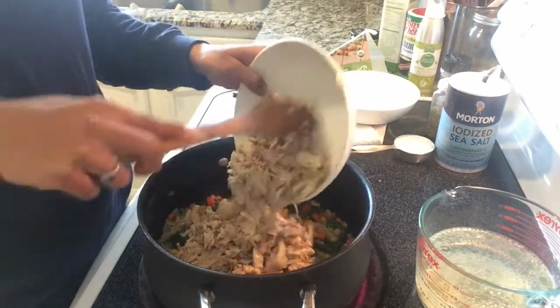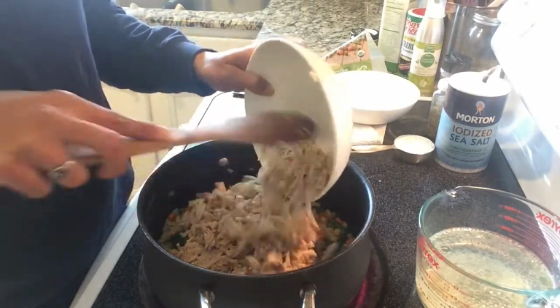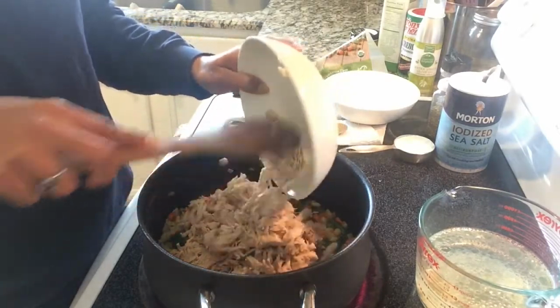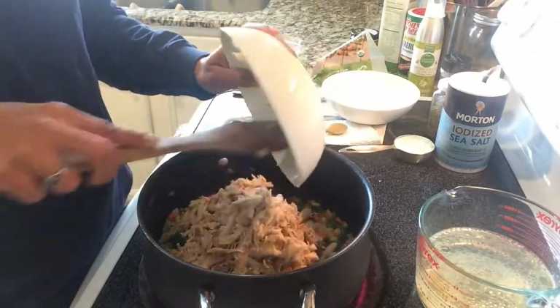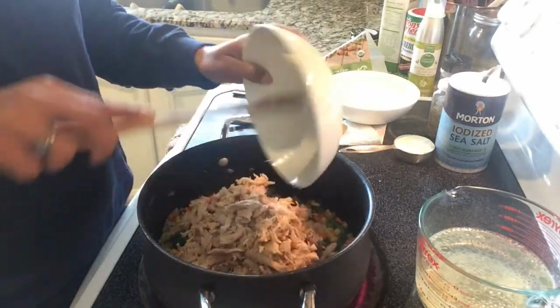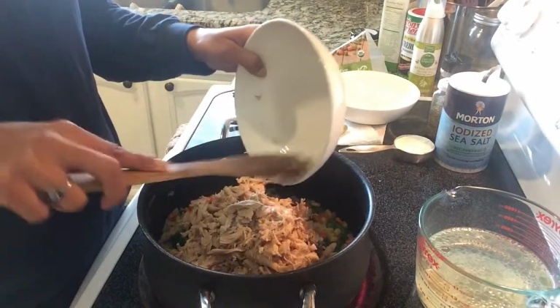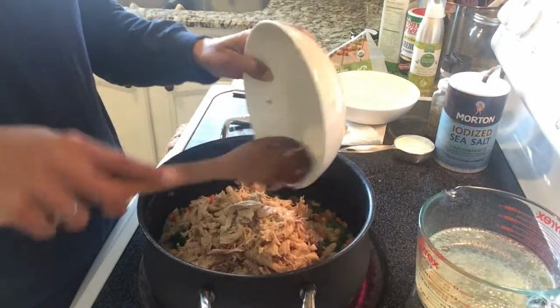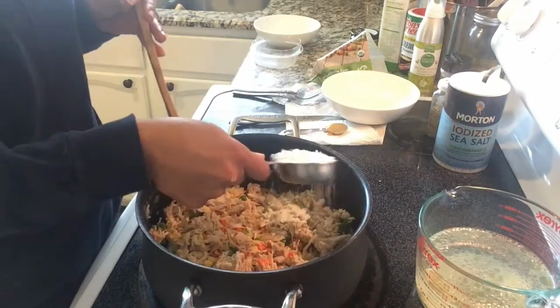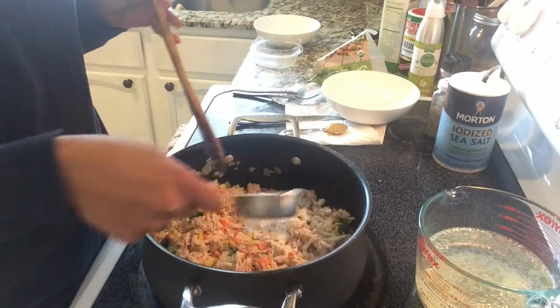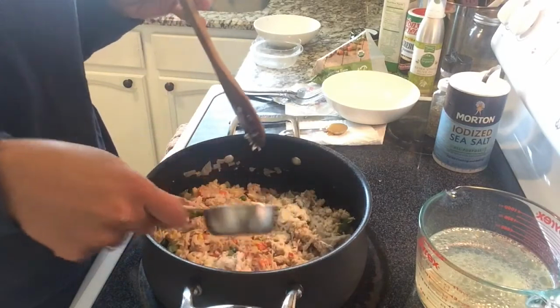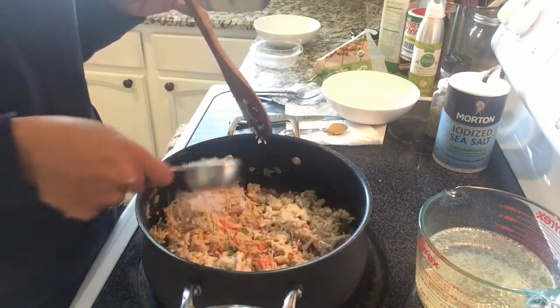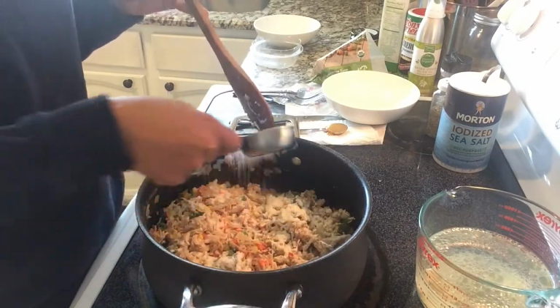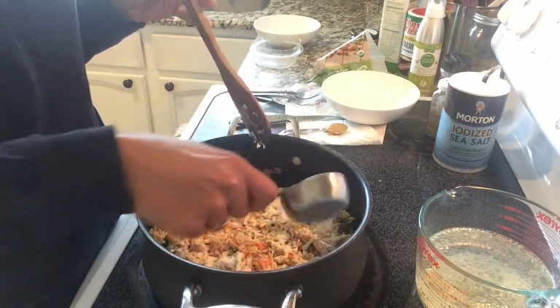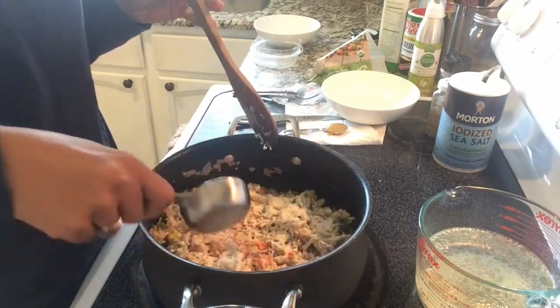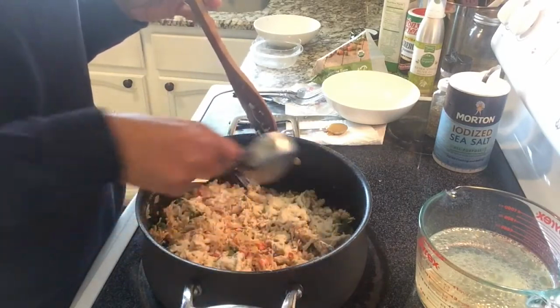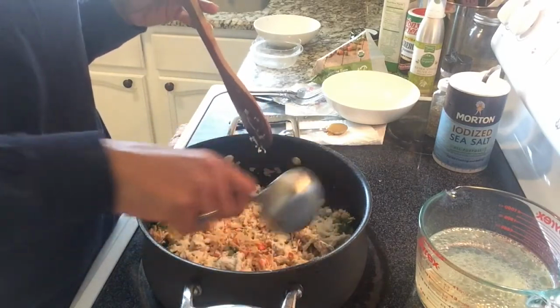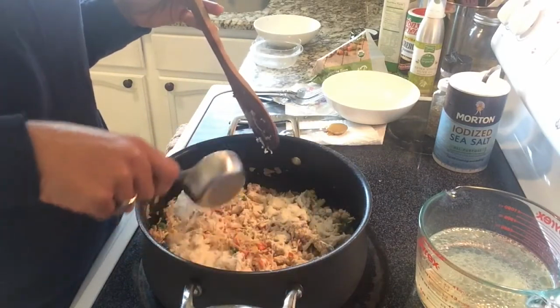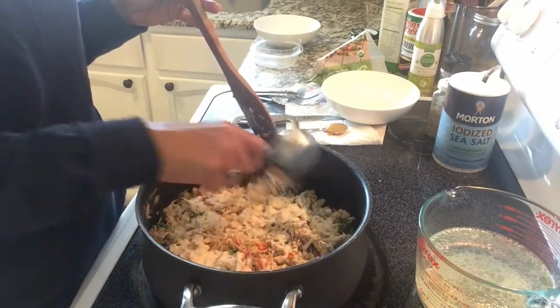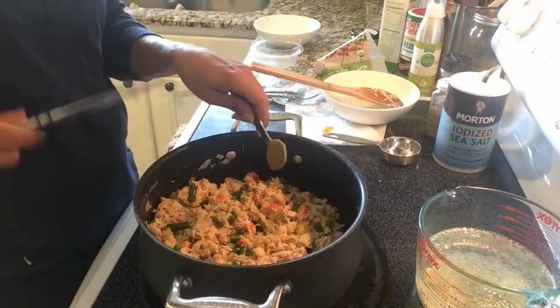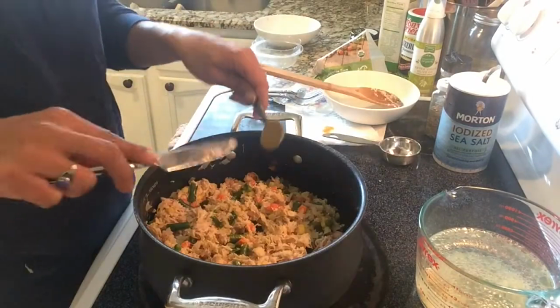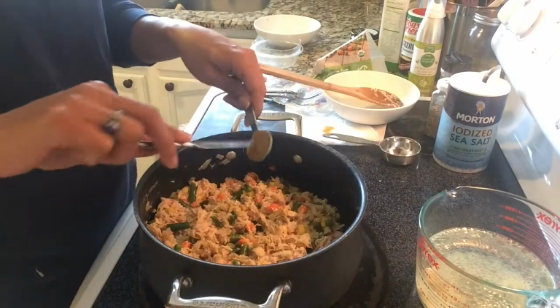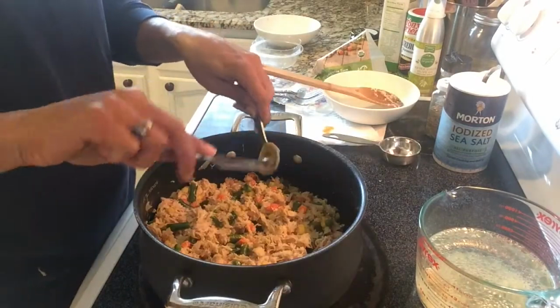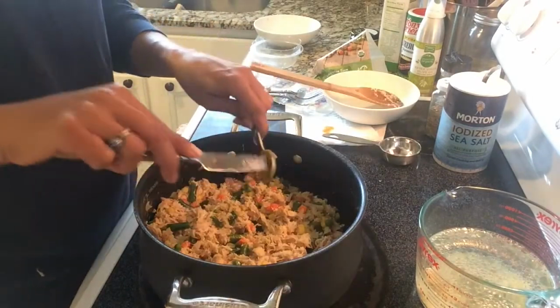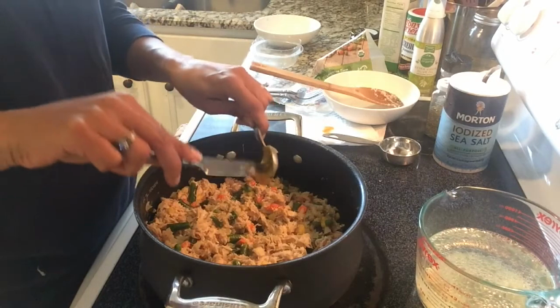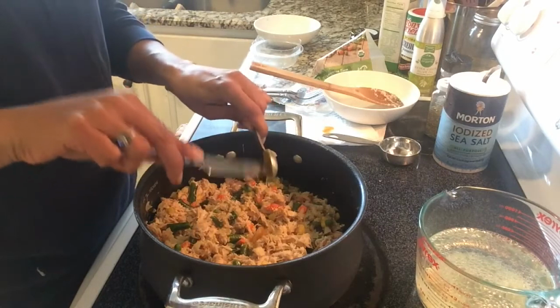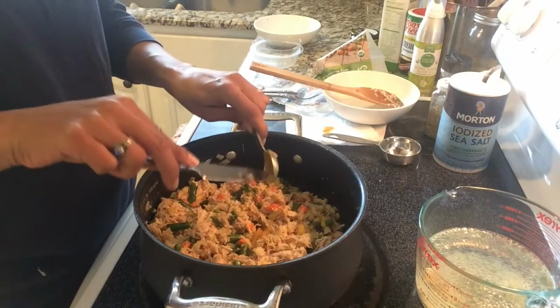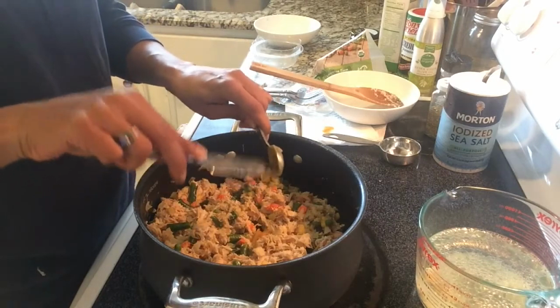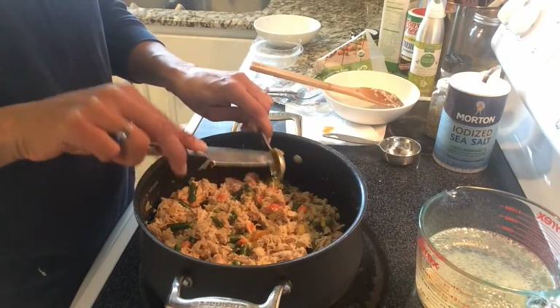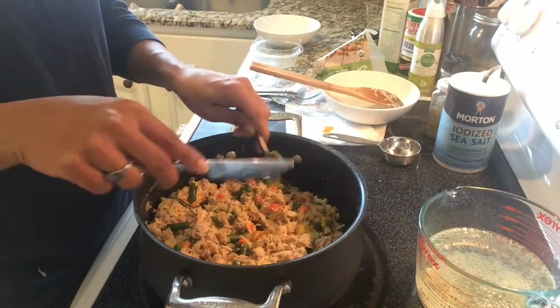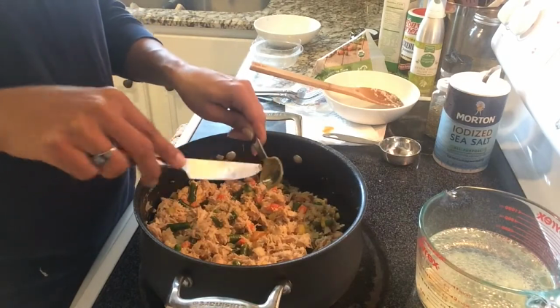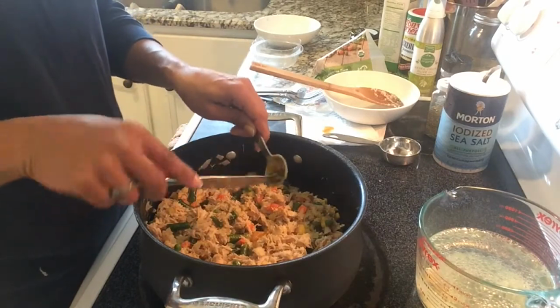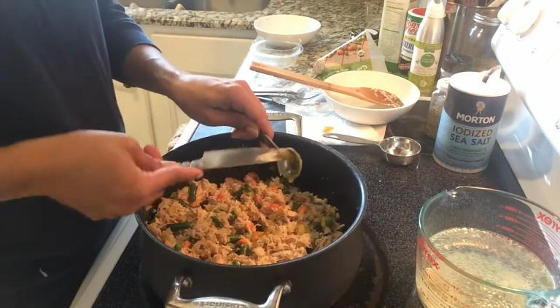After the chicken thighs, we're going to add about a quarter cup of flour, and after our flour we're going to add a teaspoon of chicken bouillon. That's just going to enrich the chicken flavor in our pot pie.